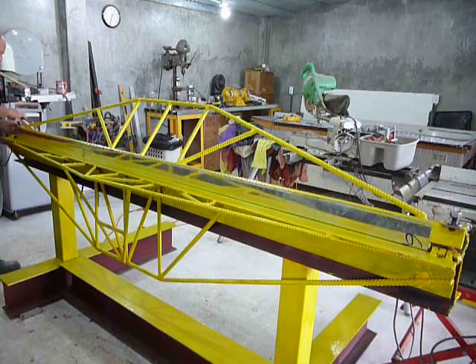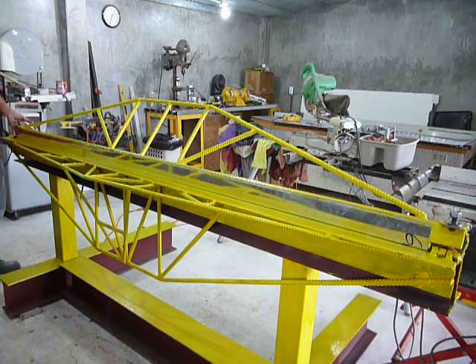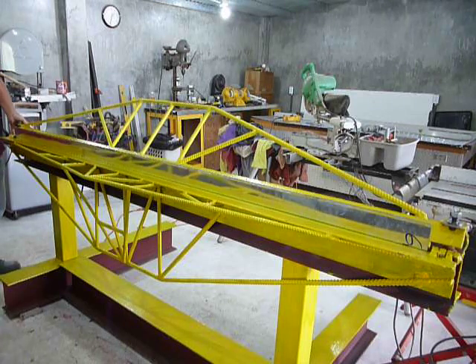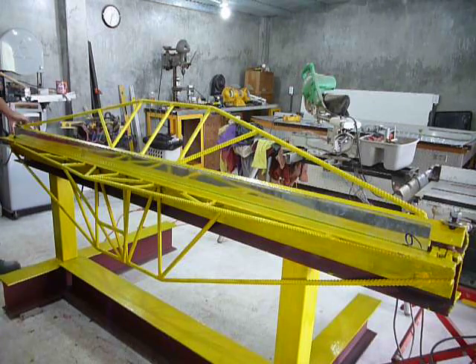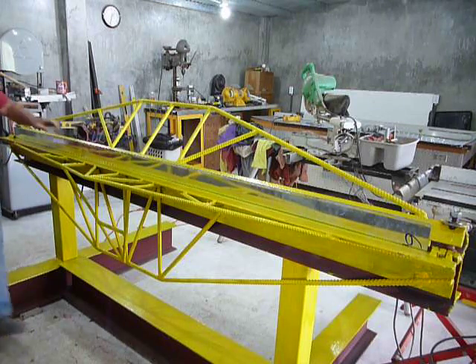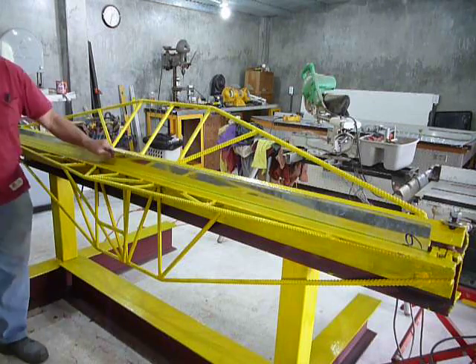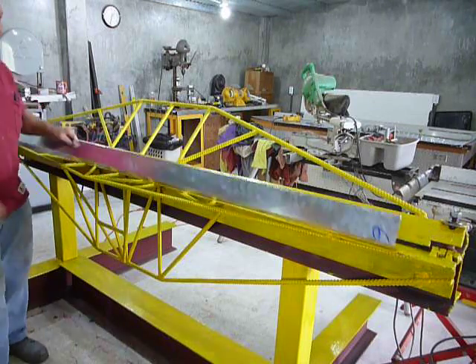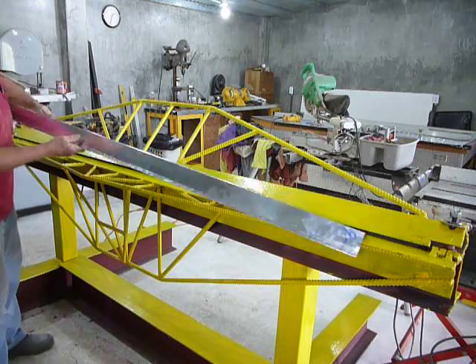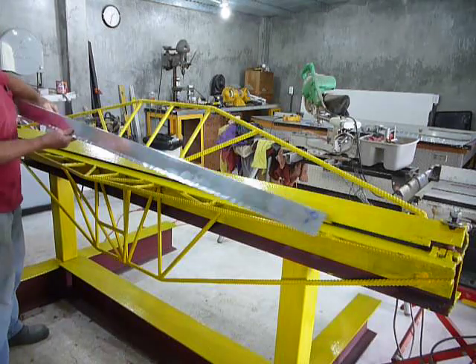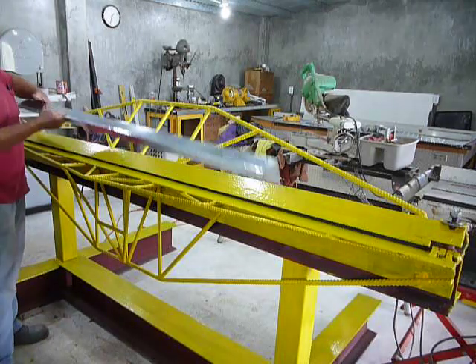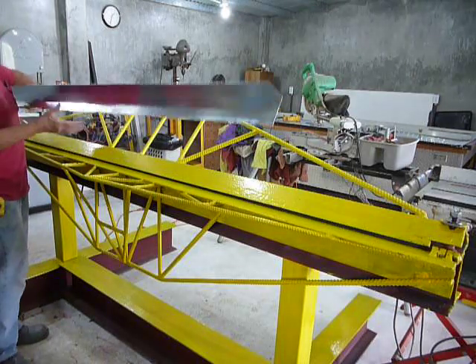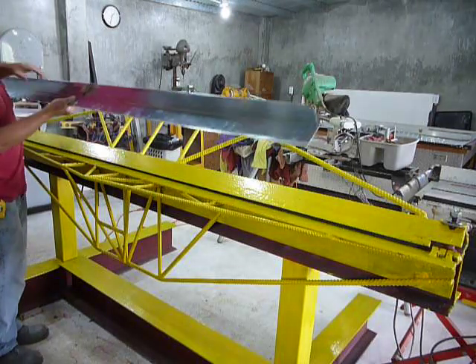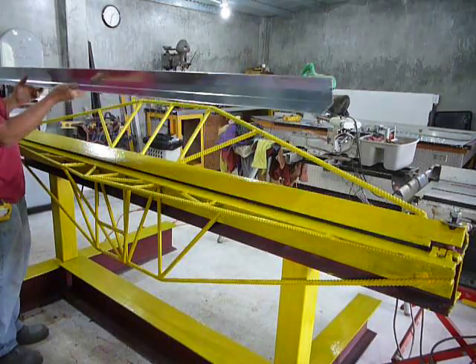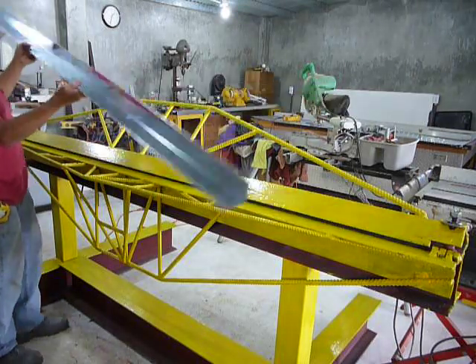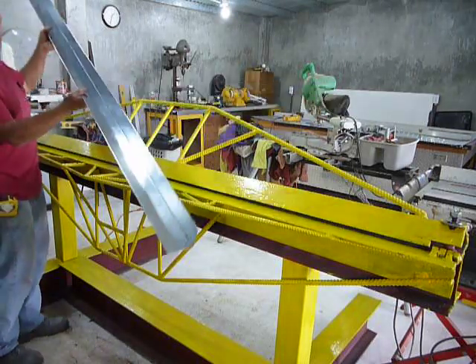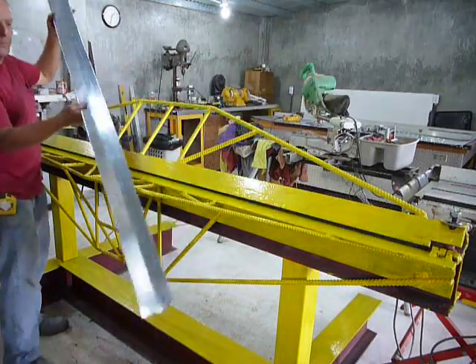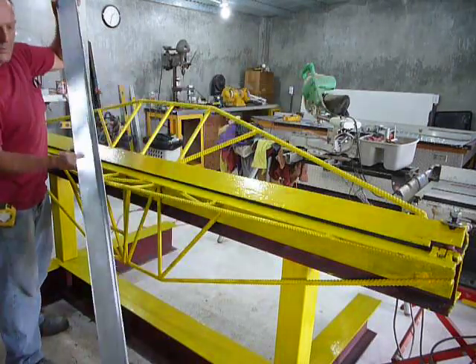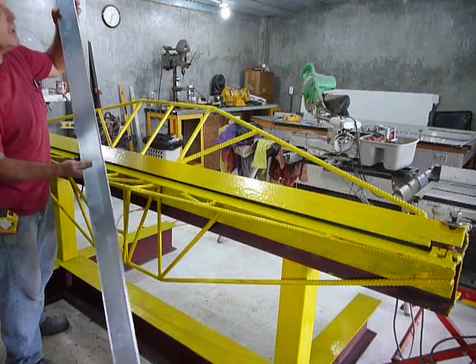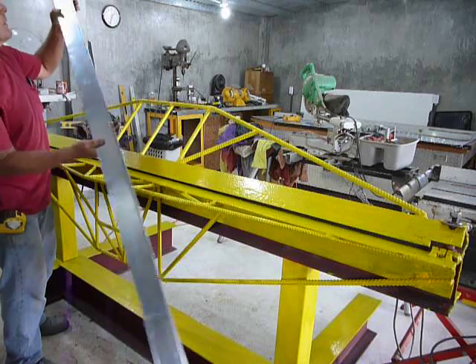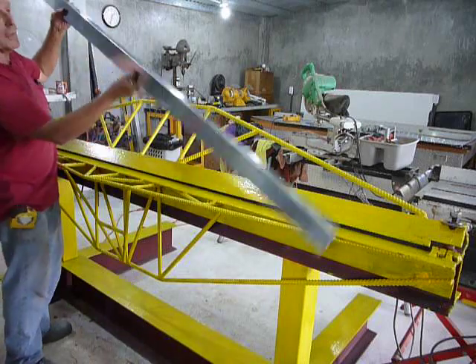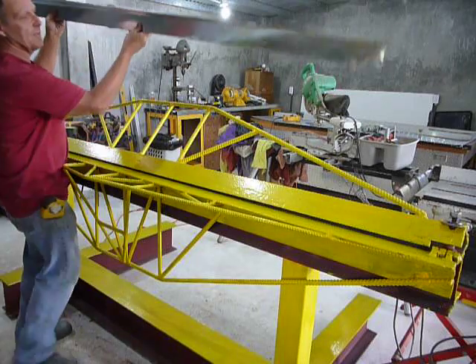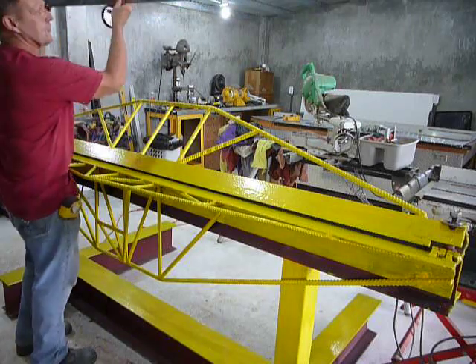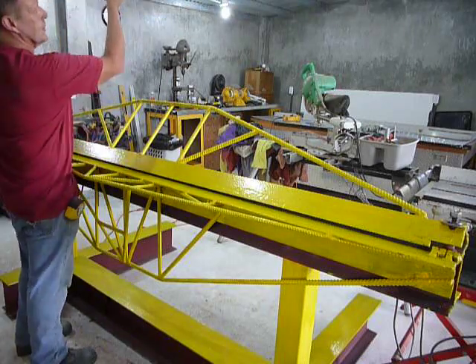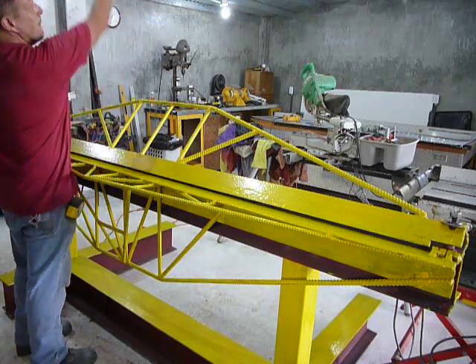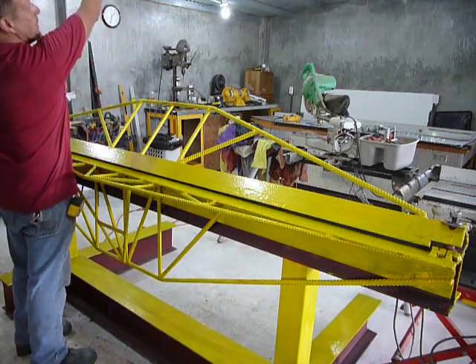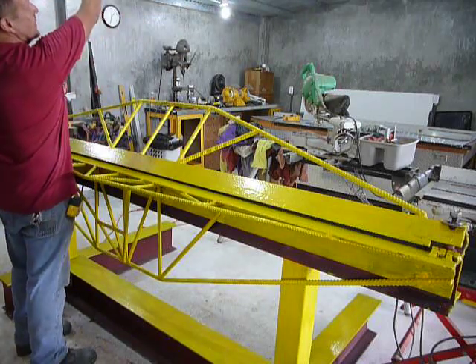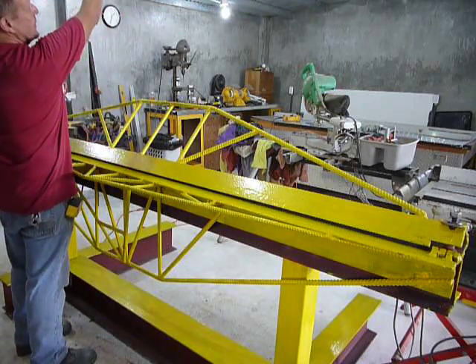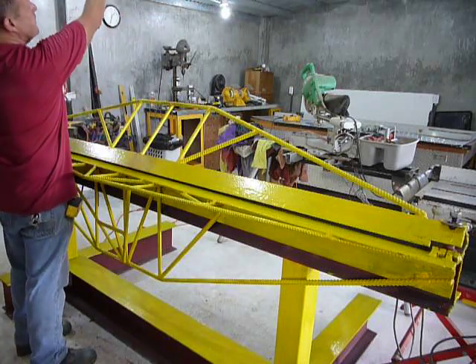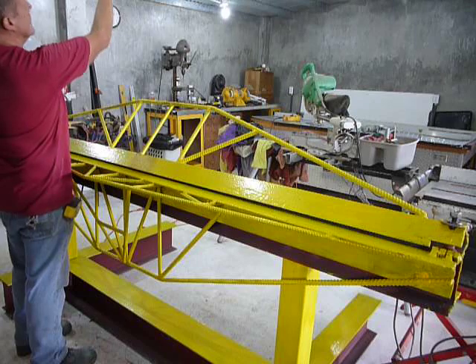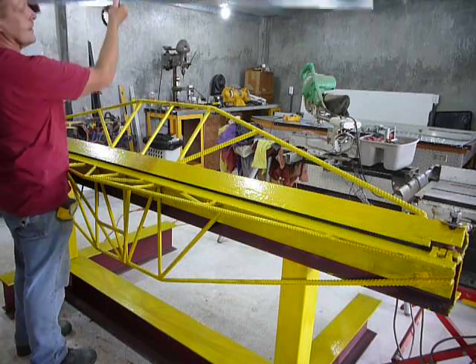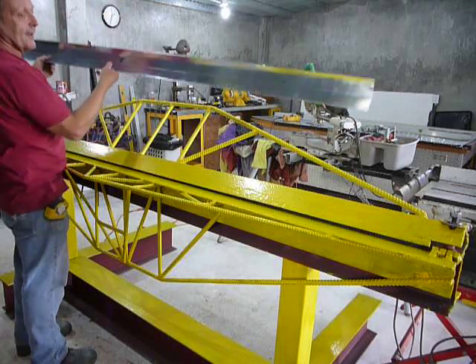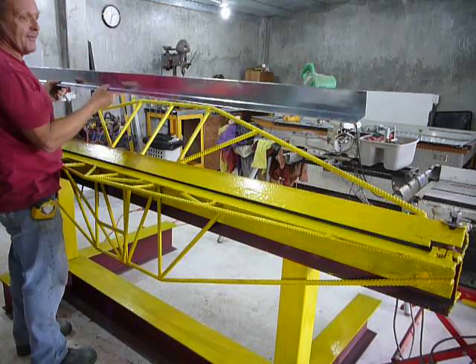I'll bolt this. And here is a piece of inside corner sheet metal. This is going to go up in Cynthia's studio, up against the ceiling. So there you have it.